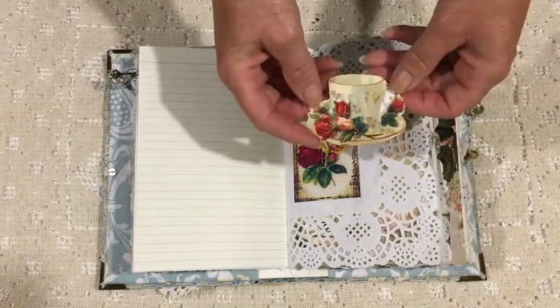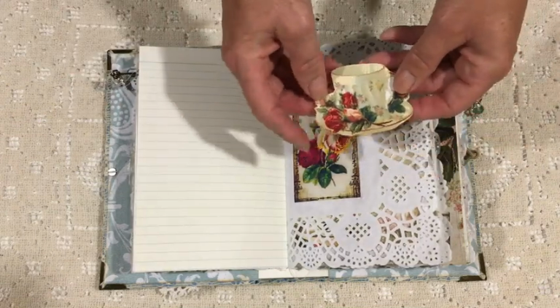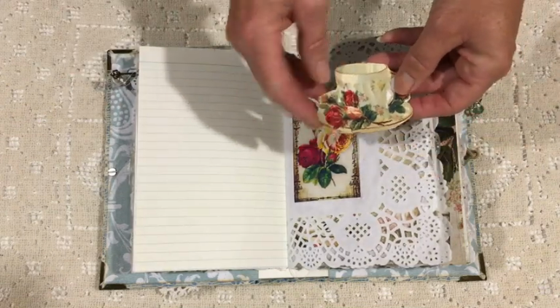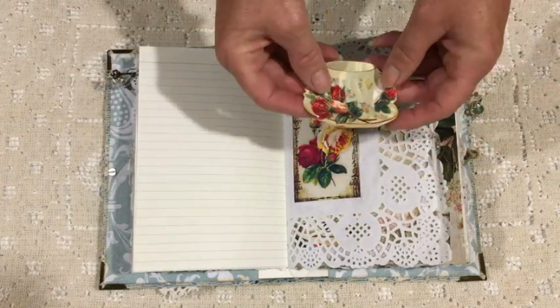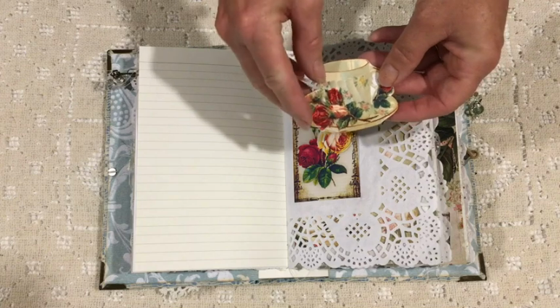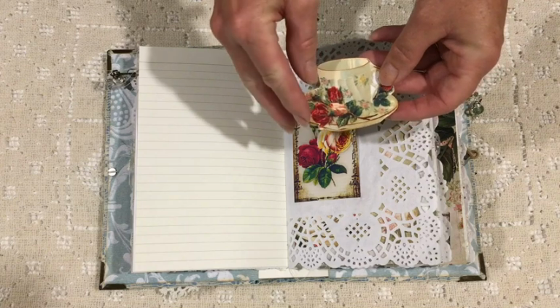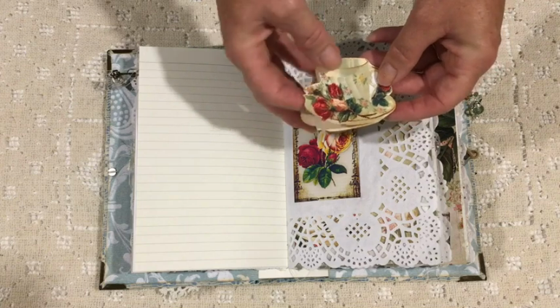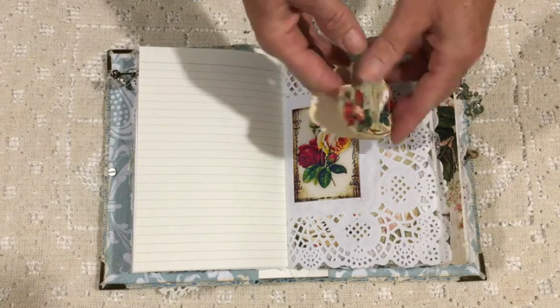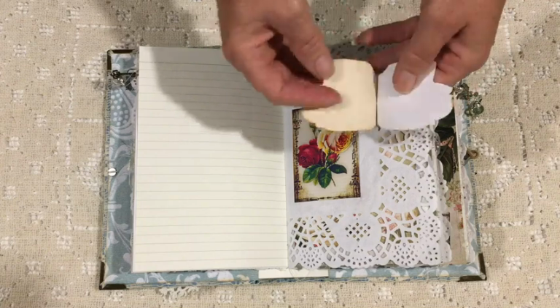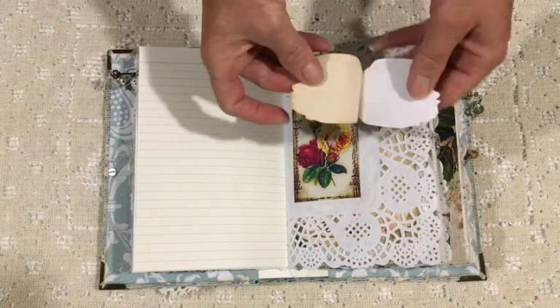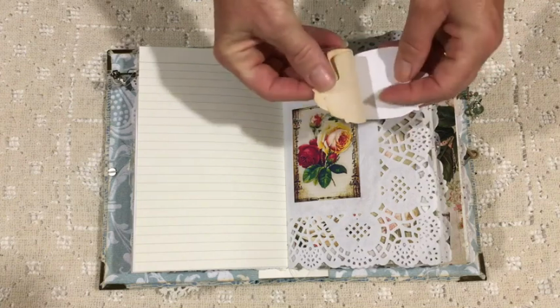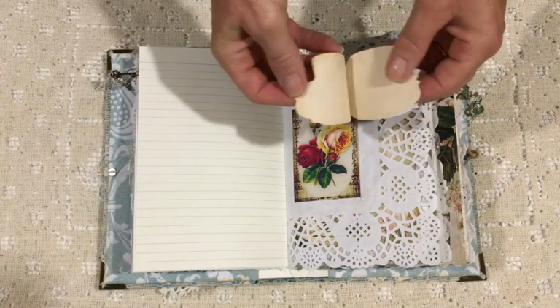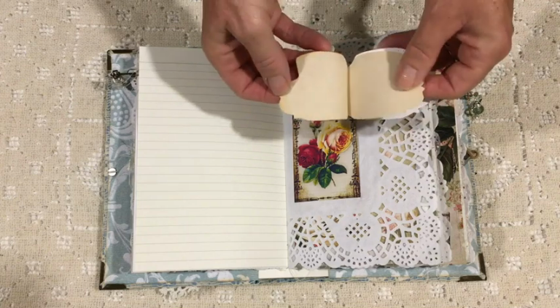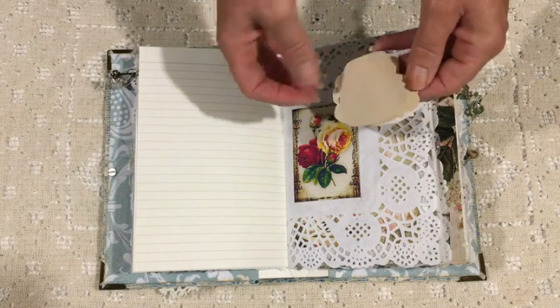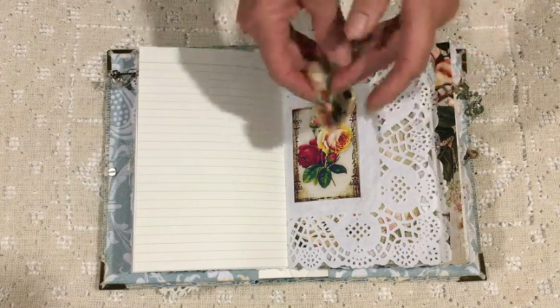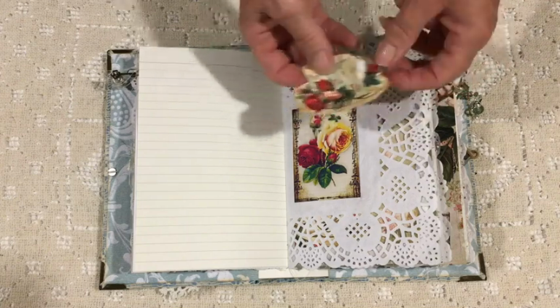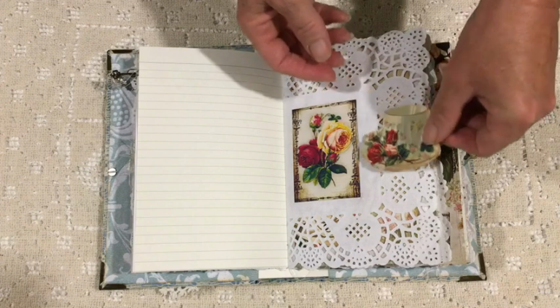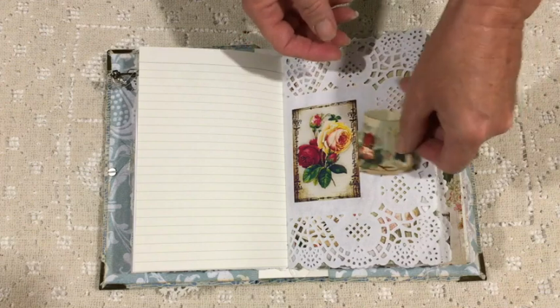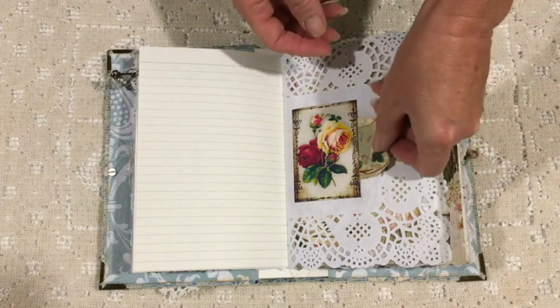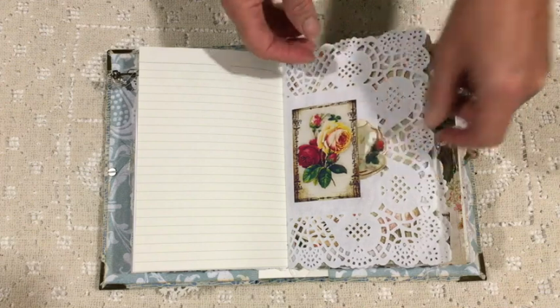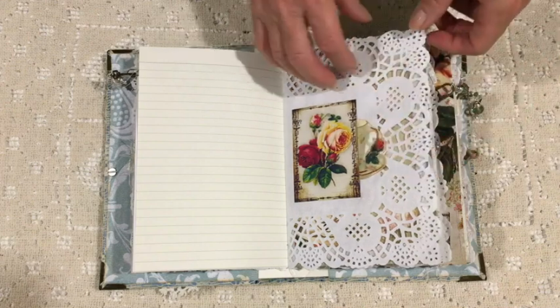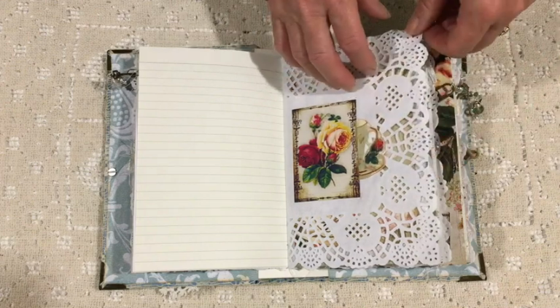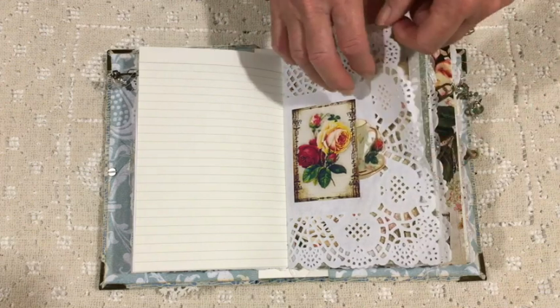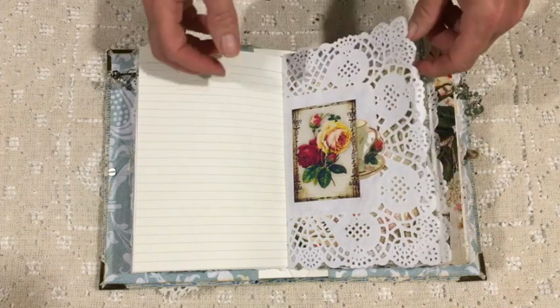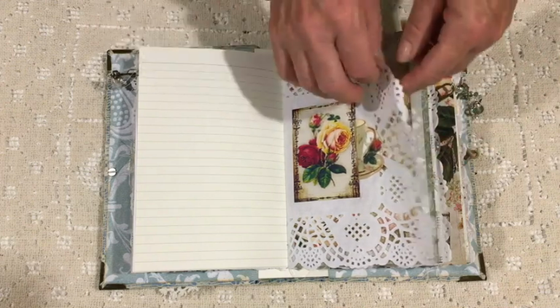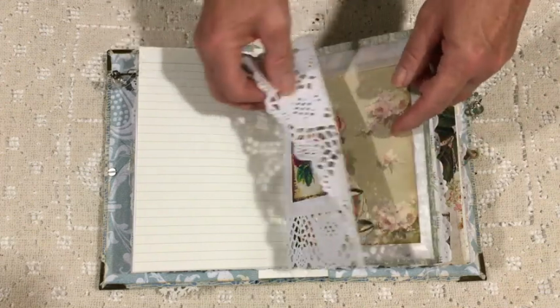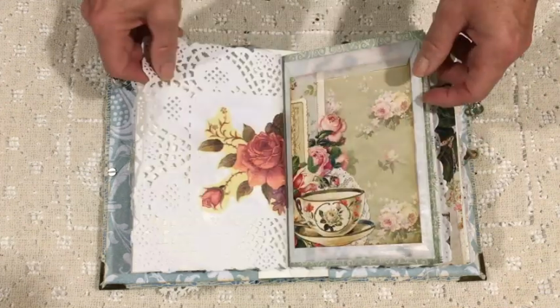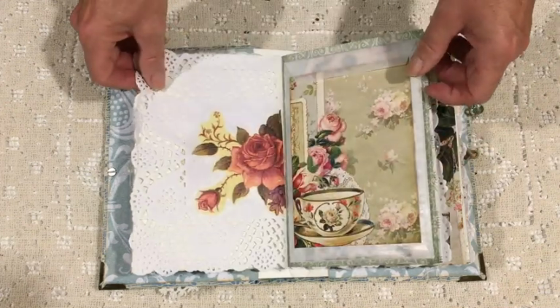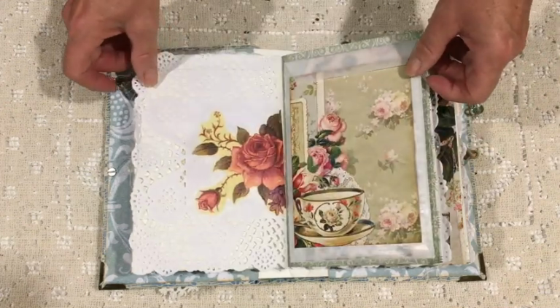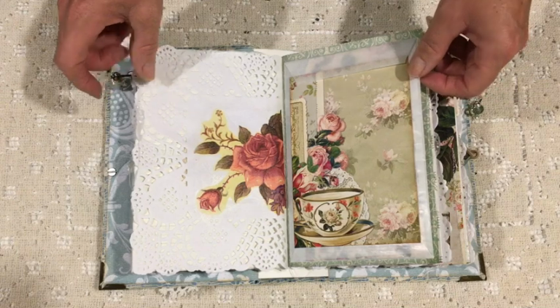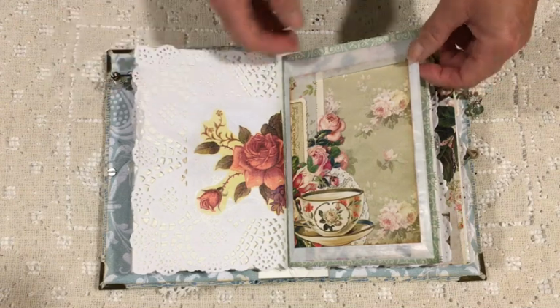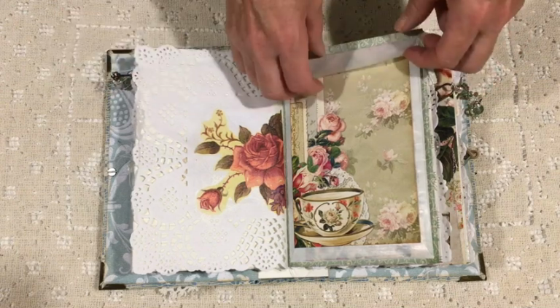This is a little piece that I fussy cut and then turned it into a booklet, and again decoupaged onto that large napkin.